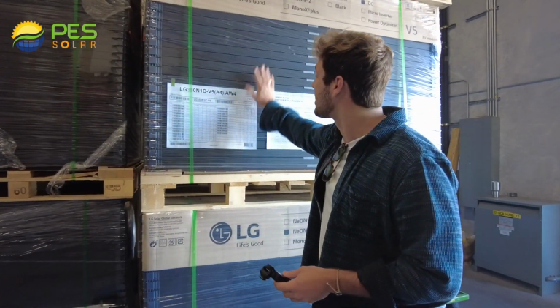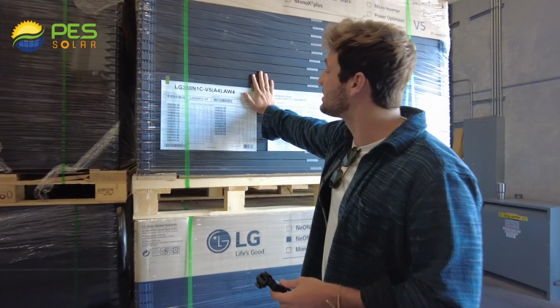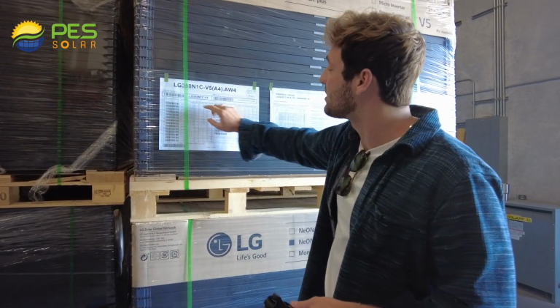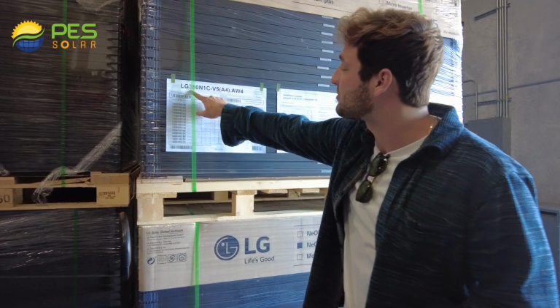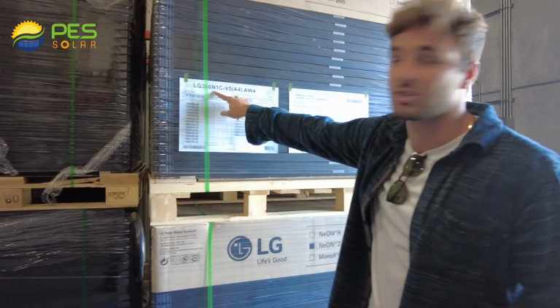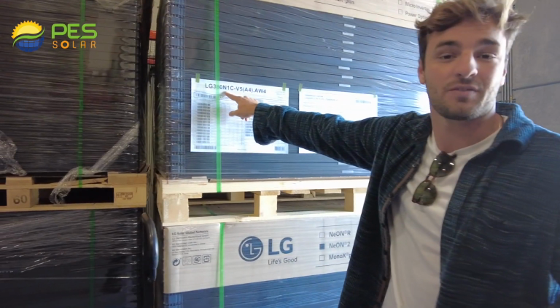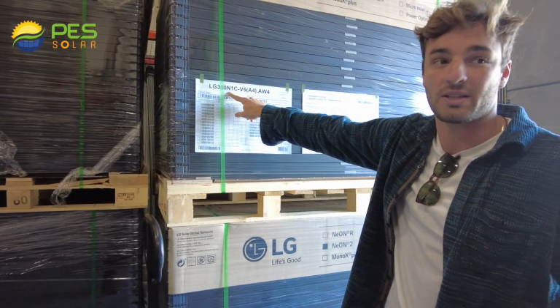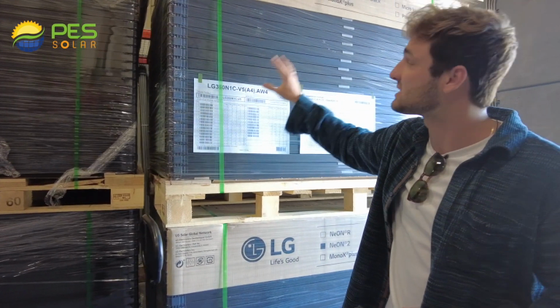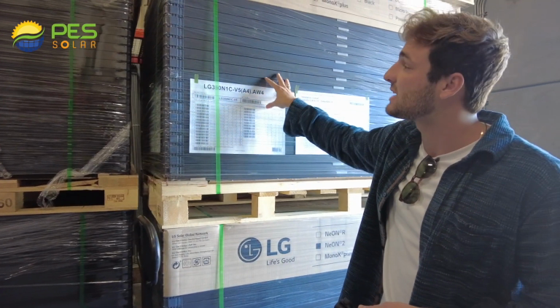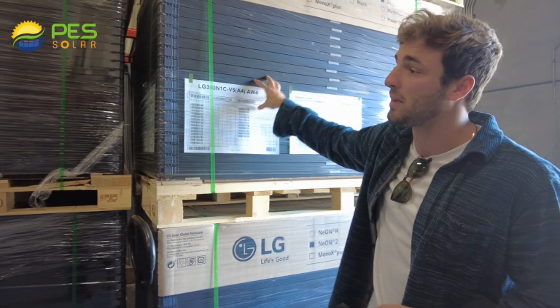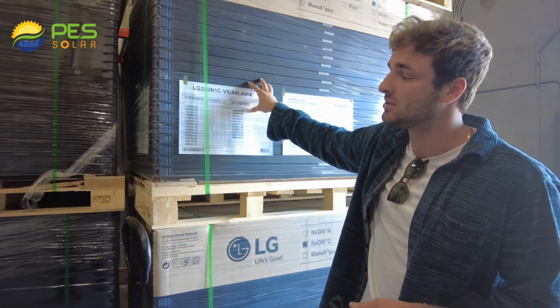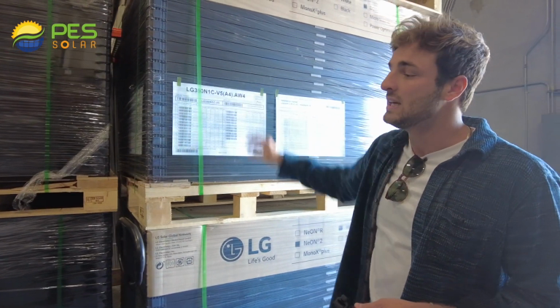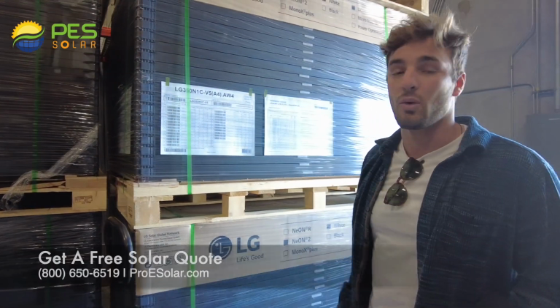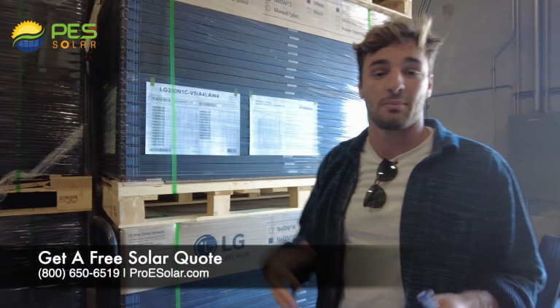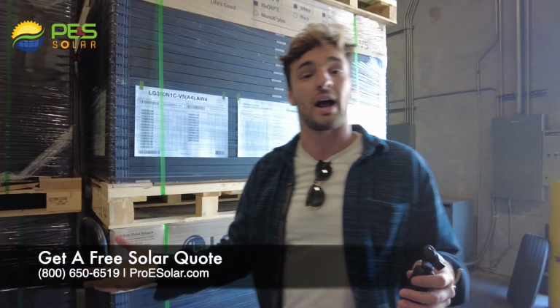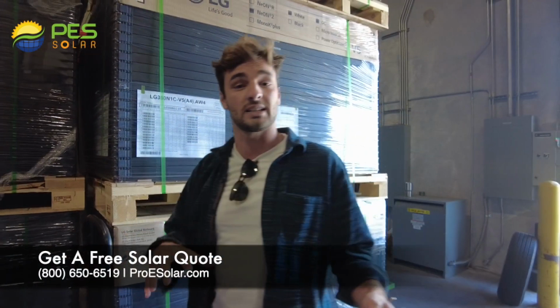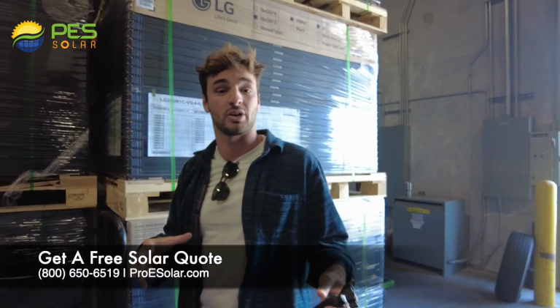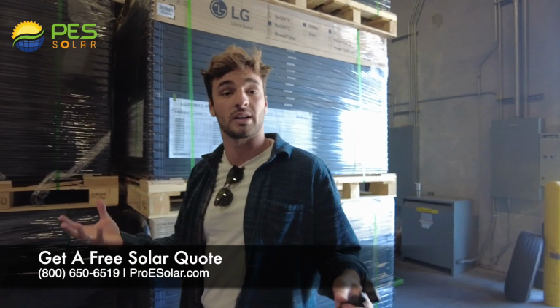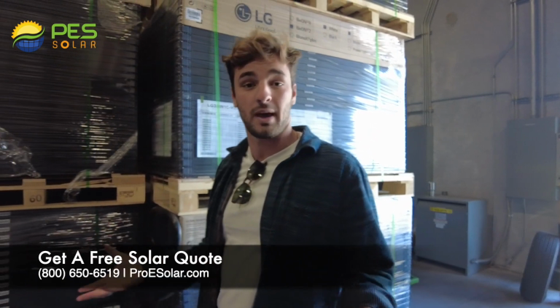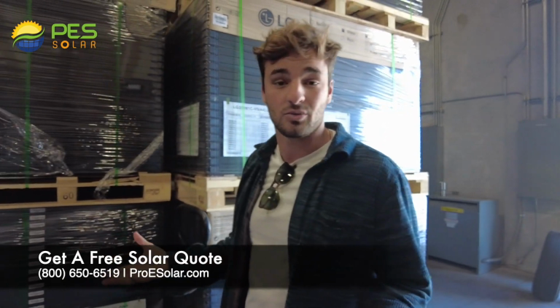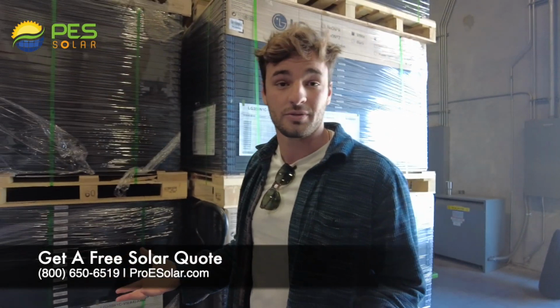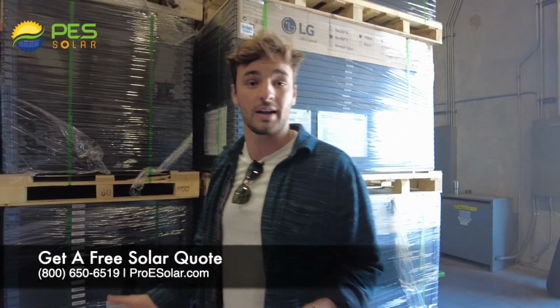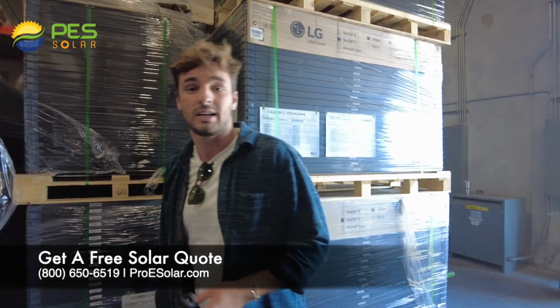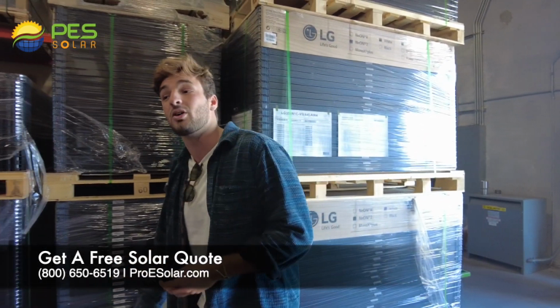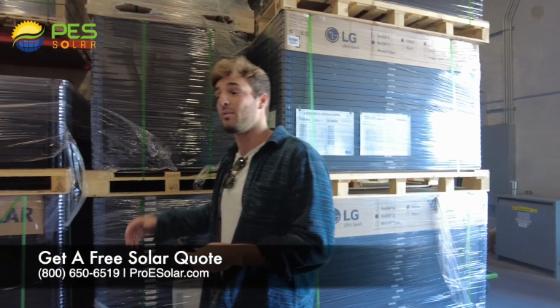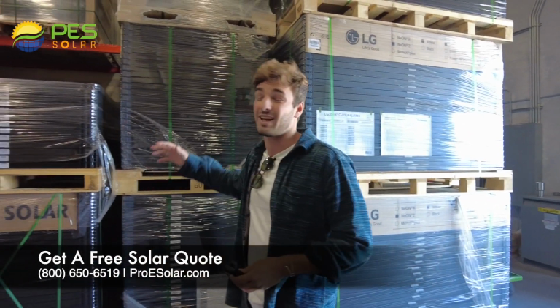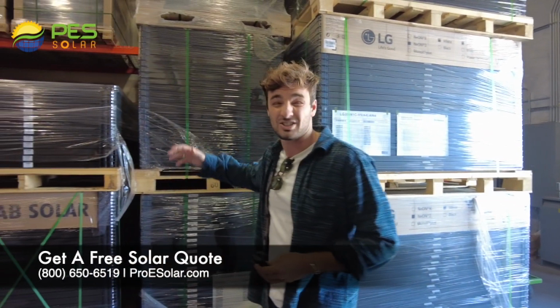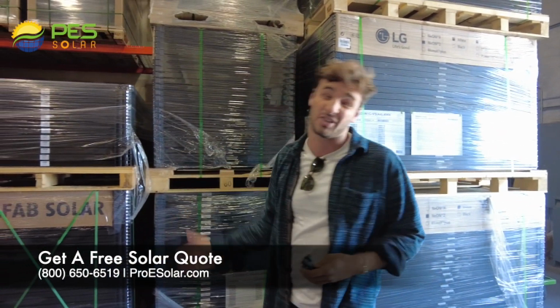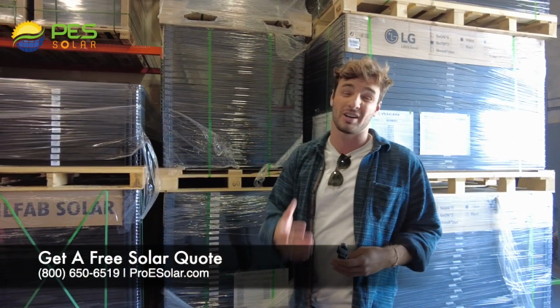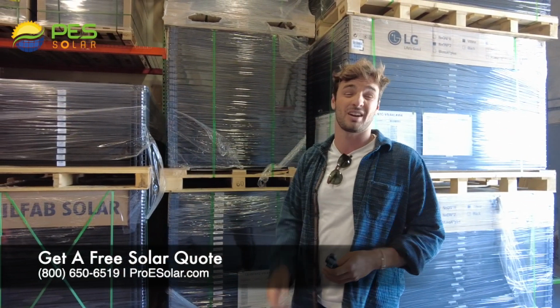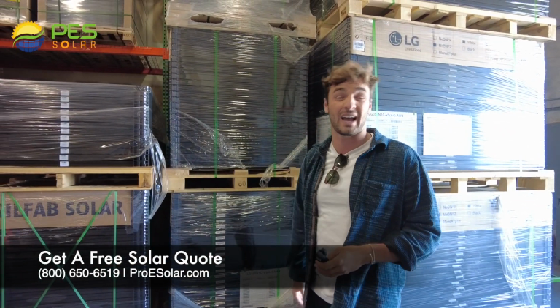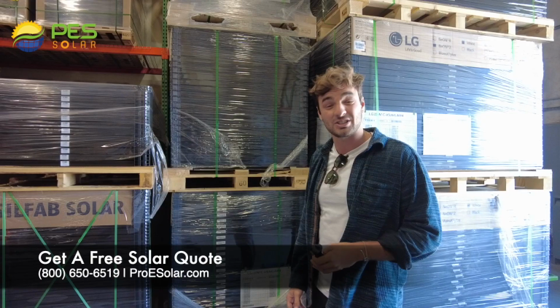These are LG panels. They have 350 watts — that's the size of the panel. So we want to get more out of less; we don't need quite as many panels on the roof. And we also want to make sure that energy is getting converted at a very high efficiency.